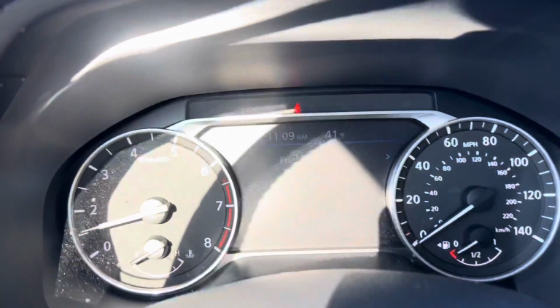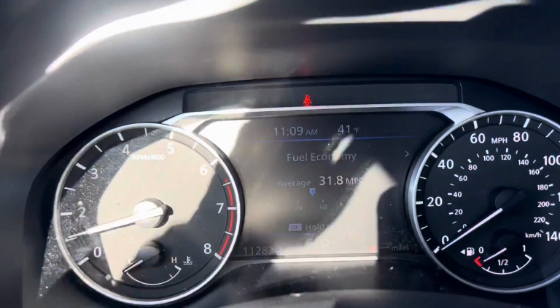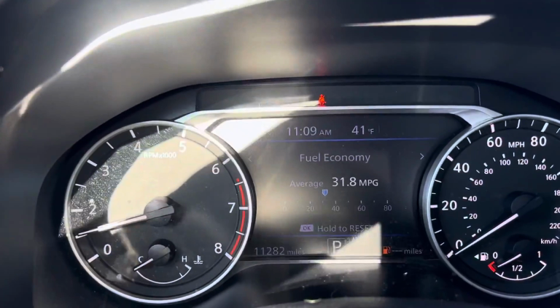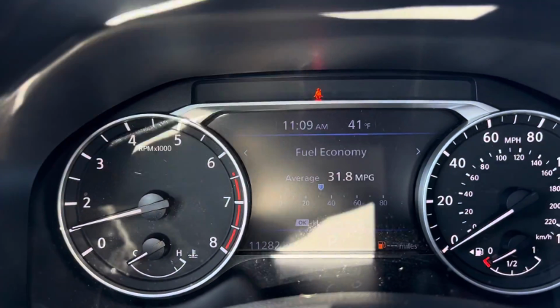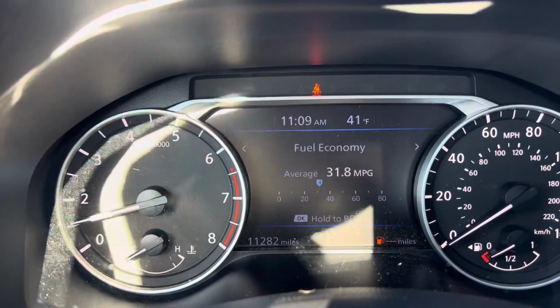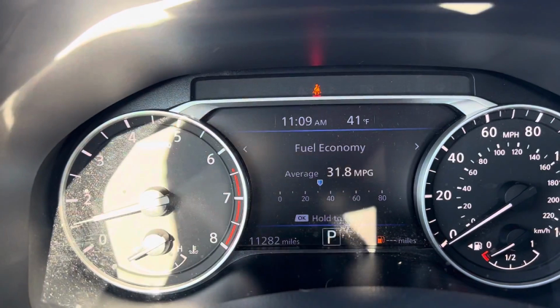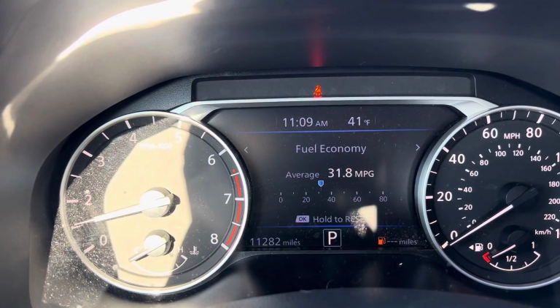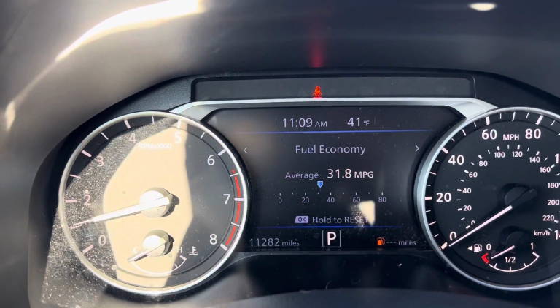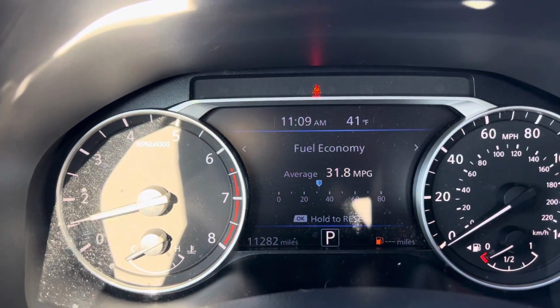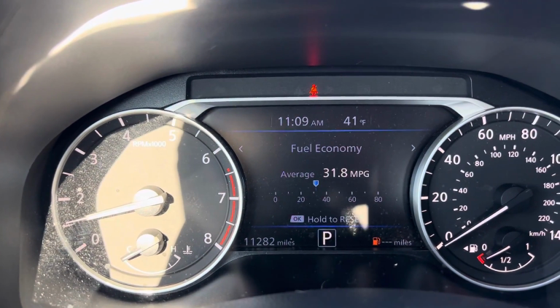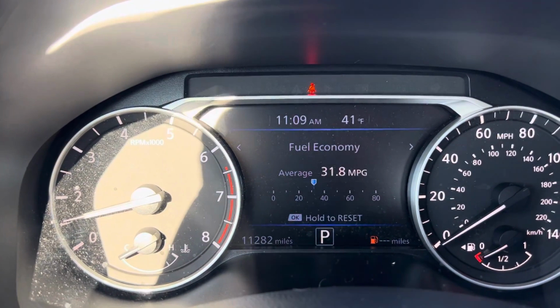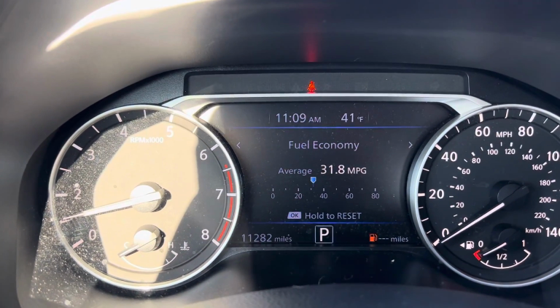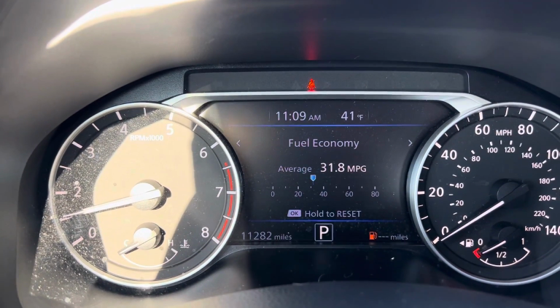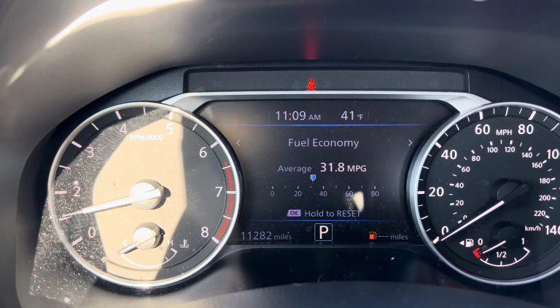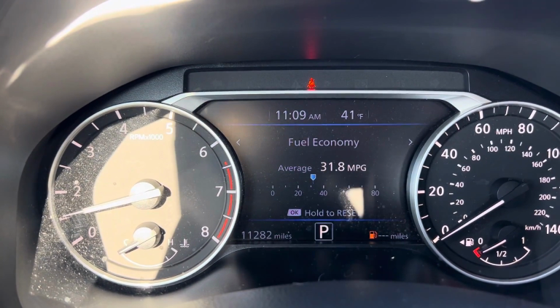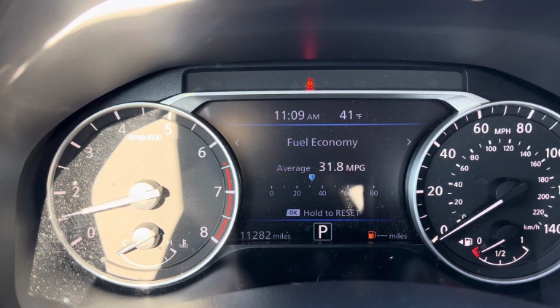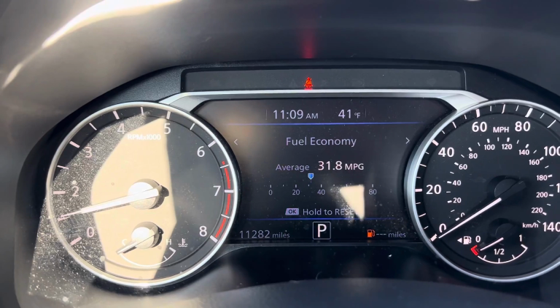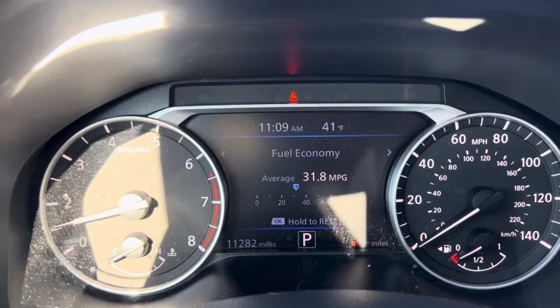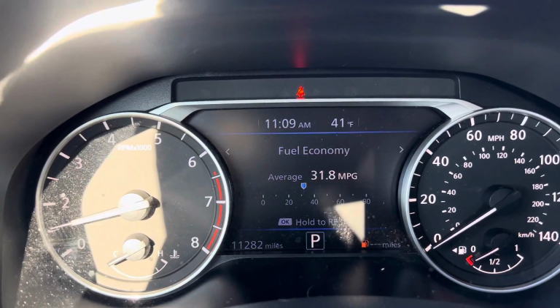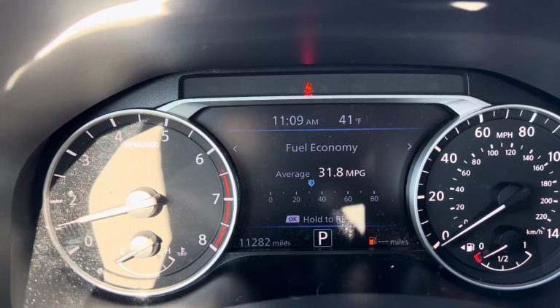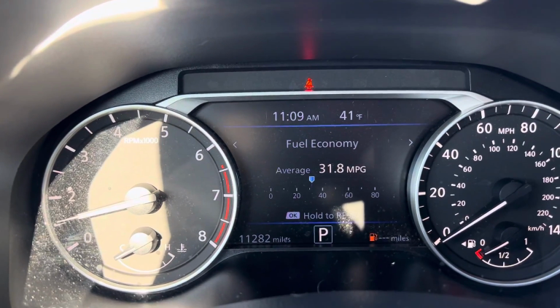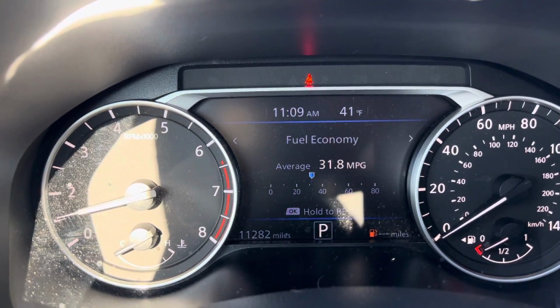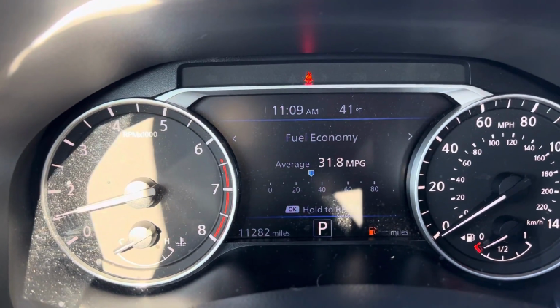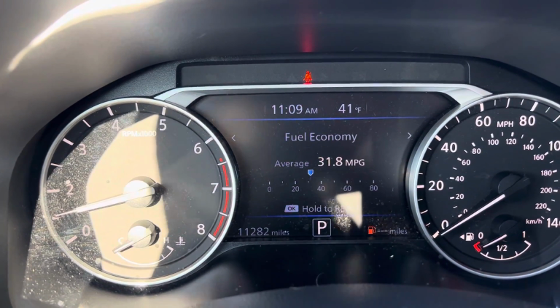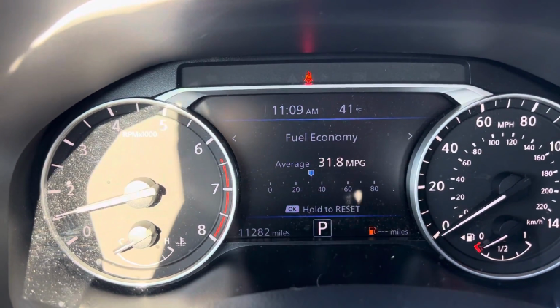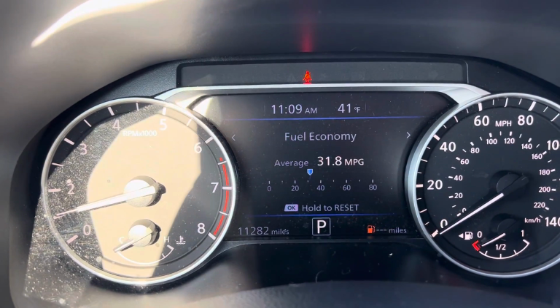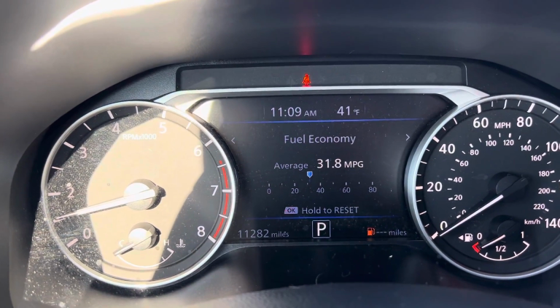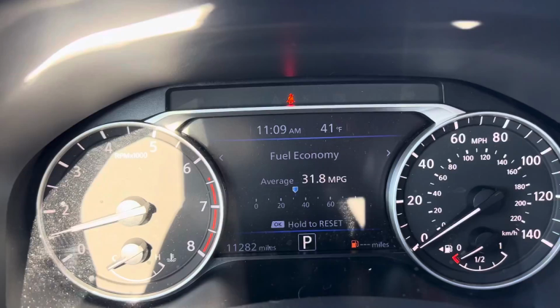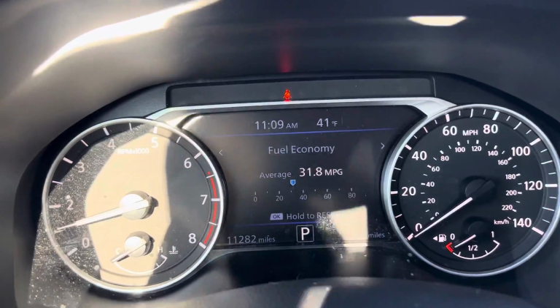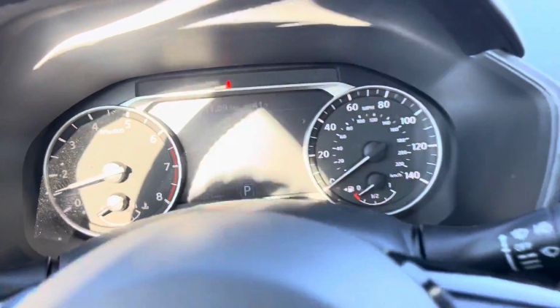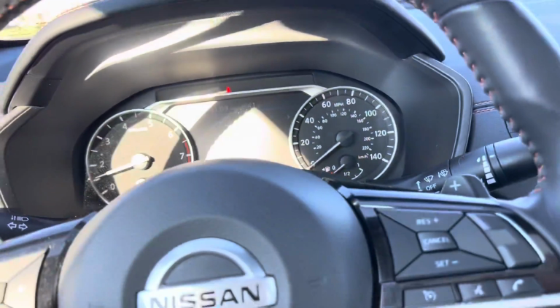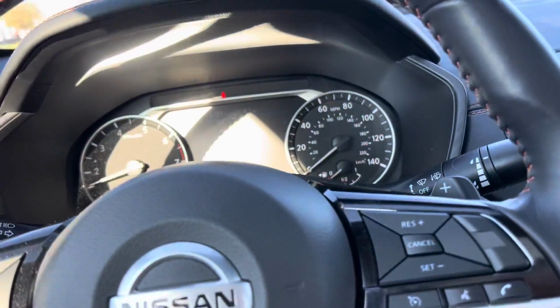There is your dash. Looks like the last average fuel economy reported was 38.1. Here's your 11,000 miles. No warning lights are on, except for that seat belt light, because I don't have my seat belt on, but we're not going anywhere.